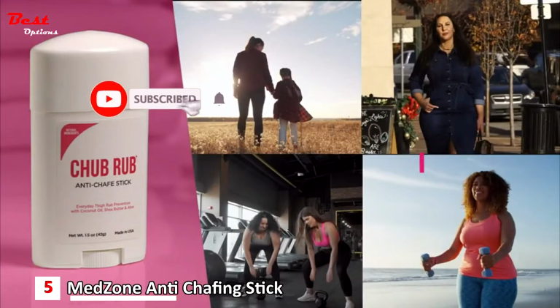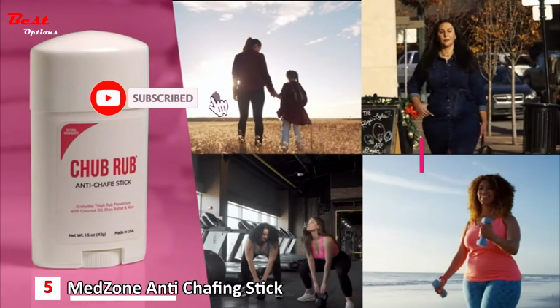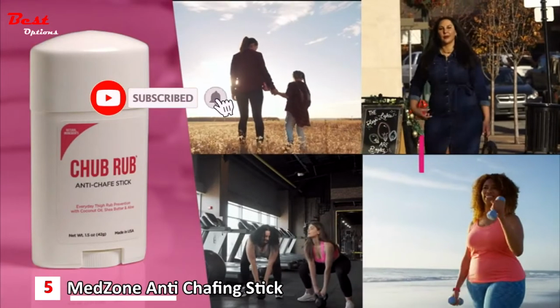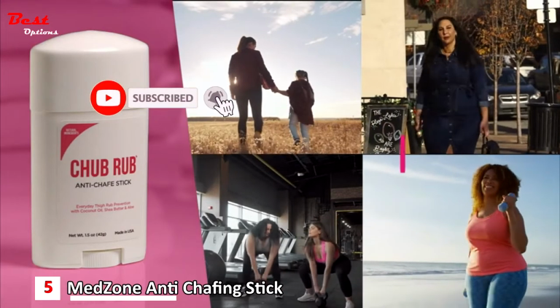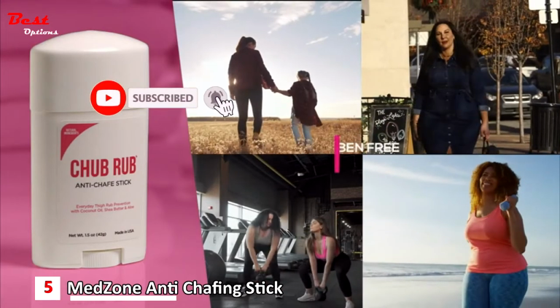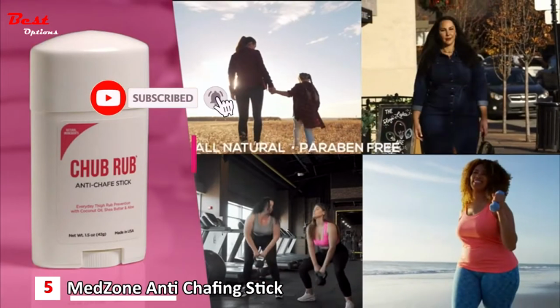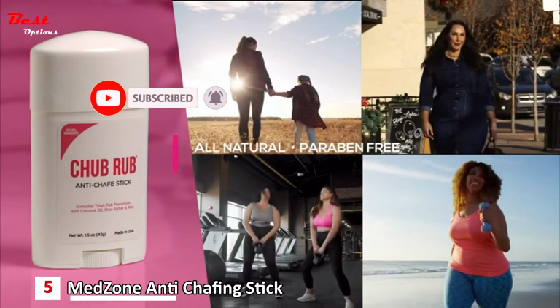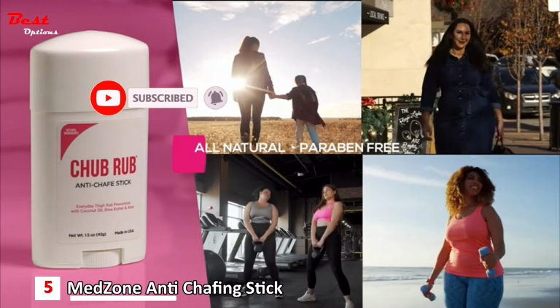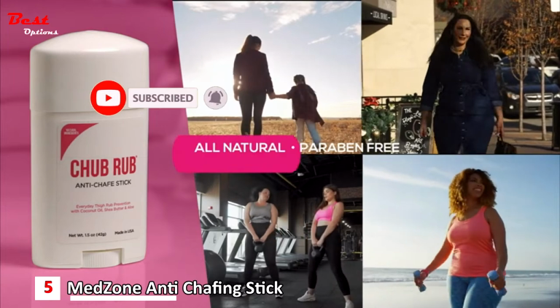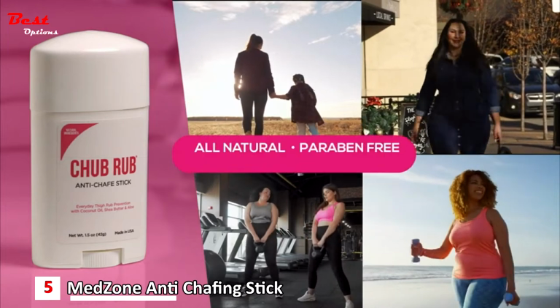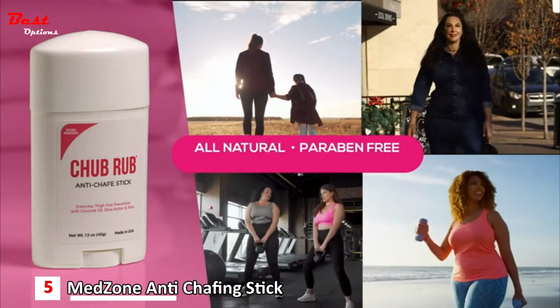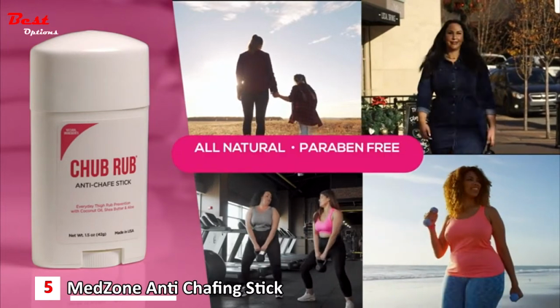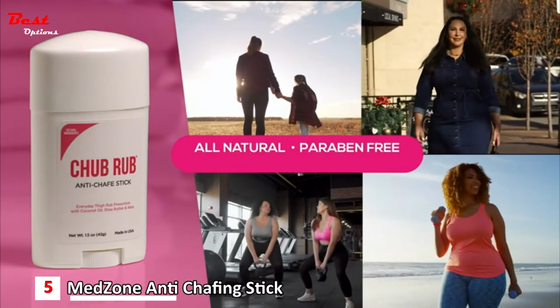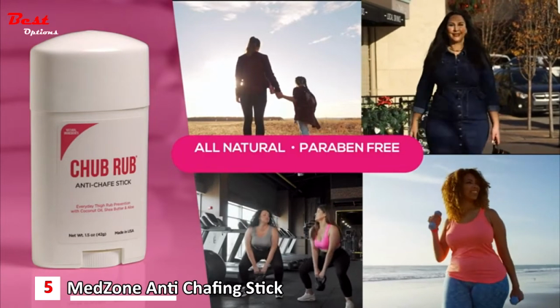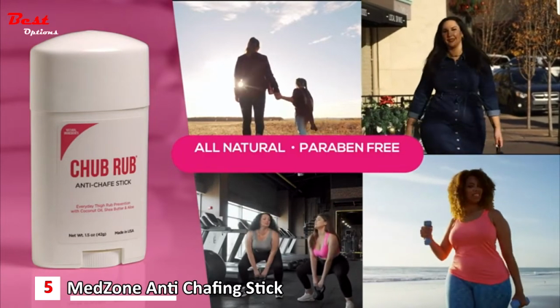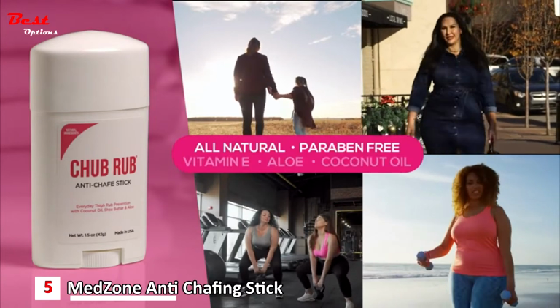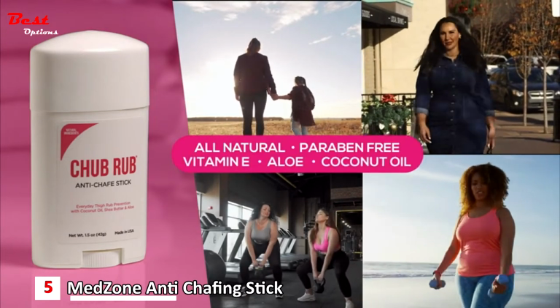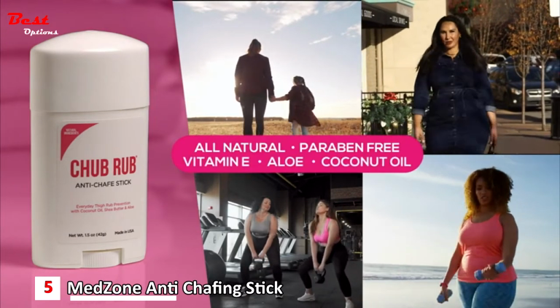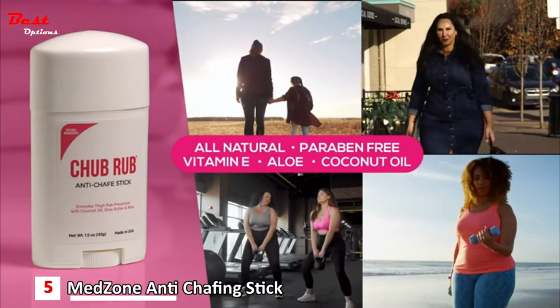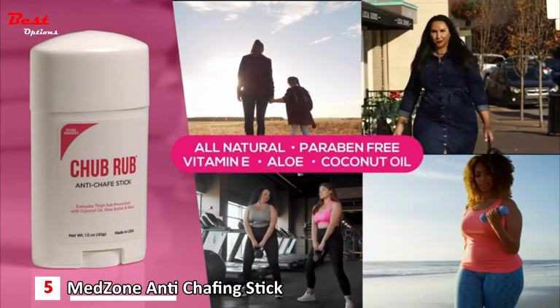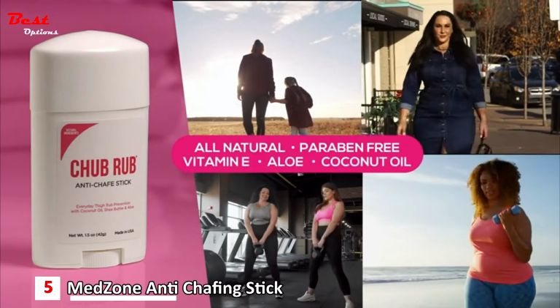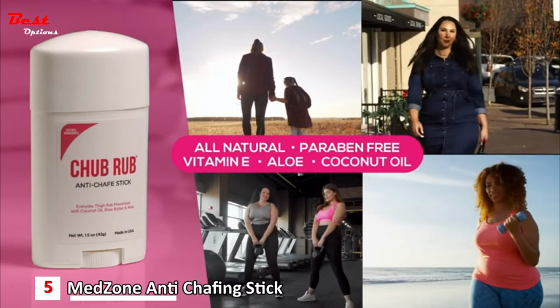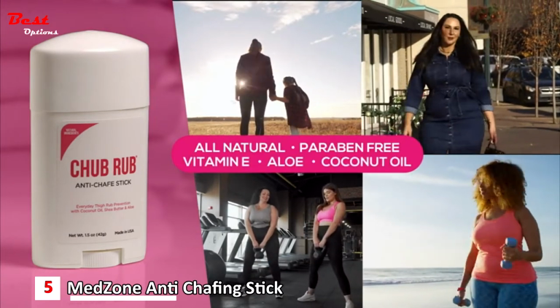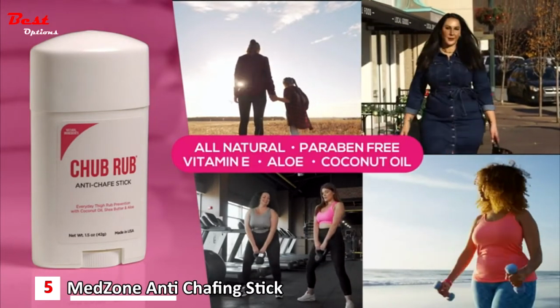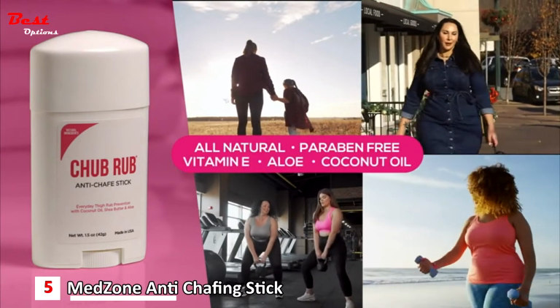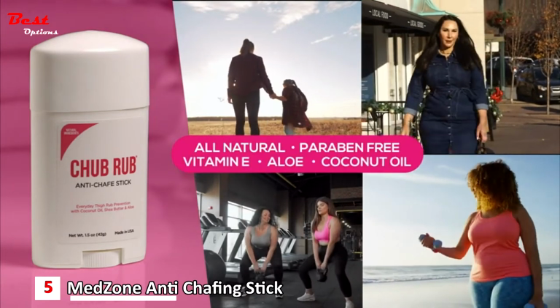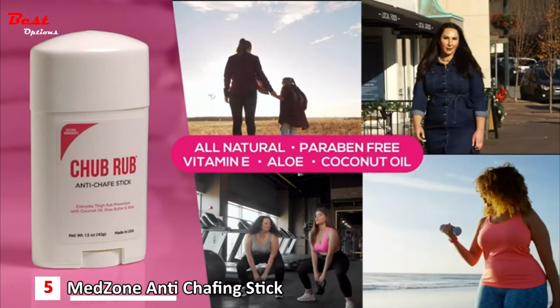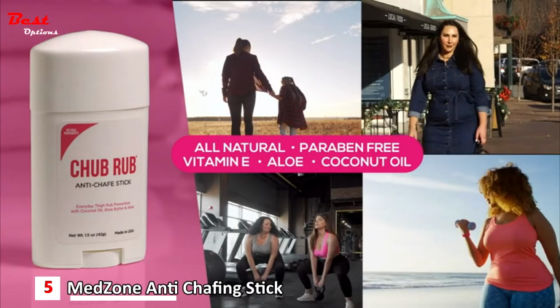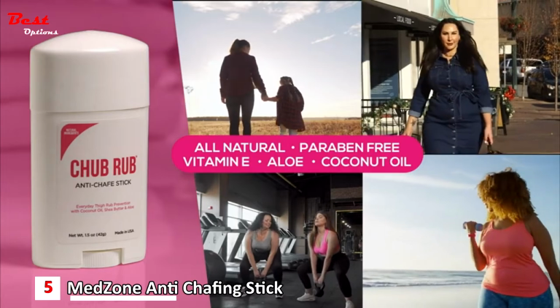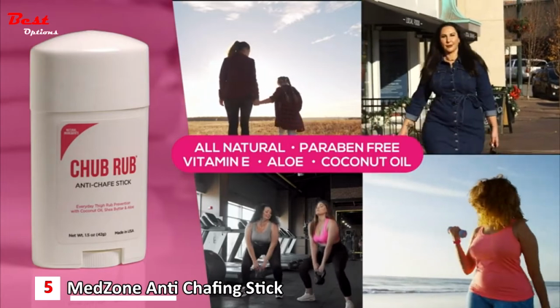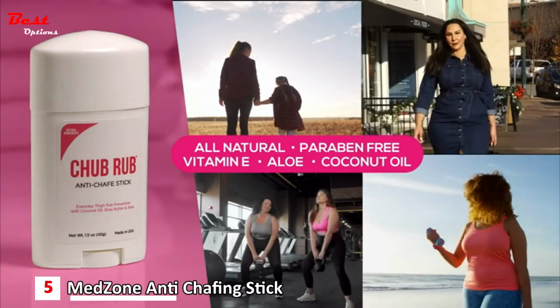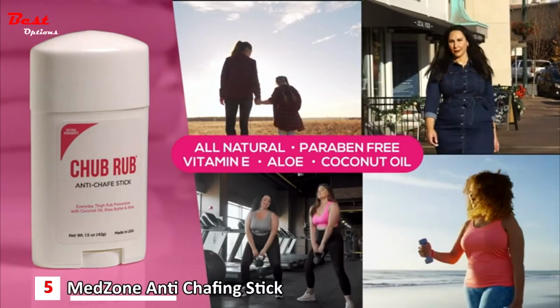The Chub Rub anti-chafing stick is all-natural and paraben free. The vitamin E, aloe, and coconut oil moisturize your skin.